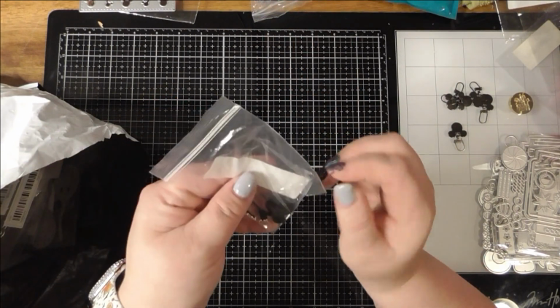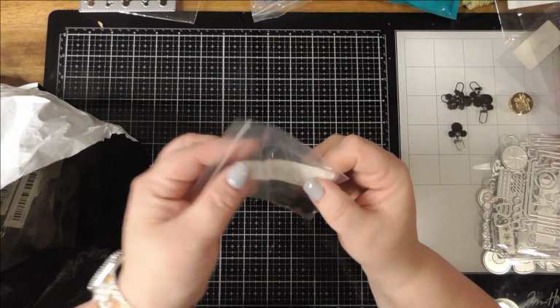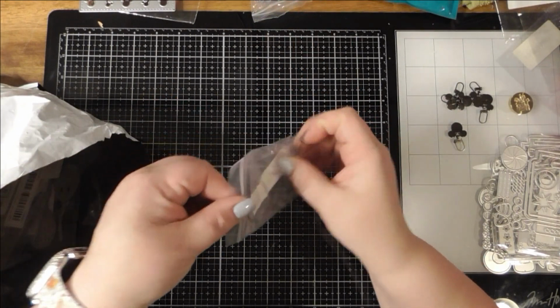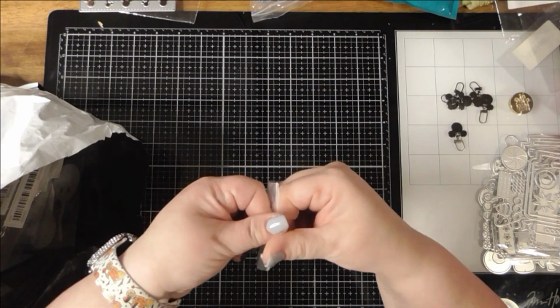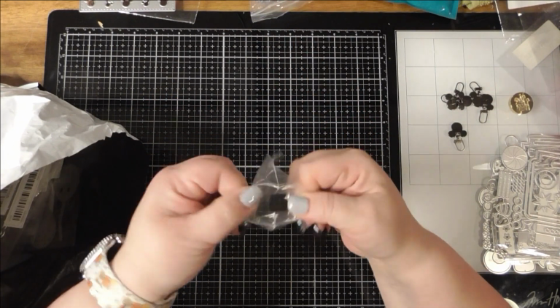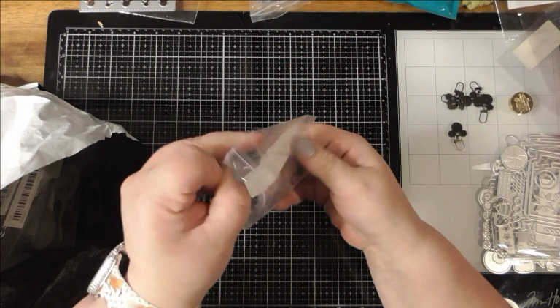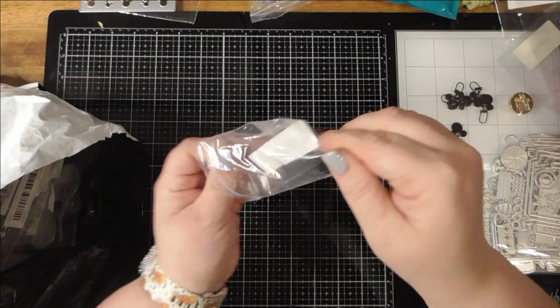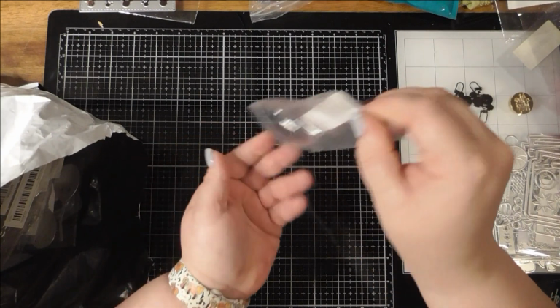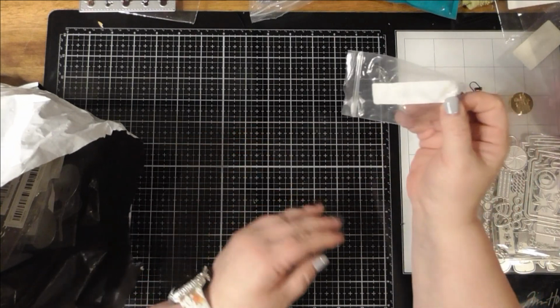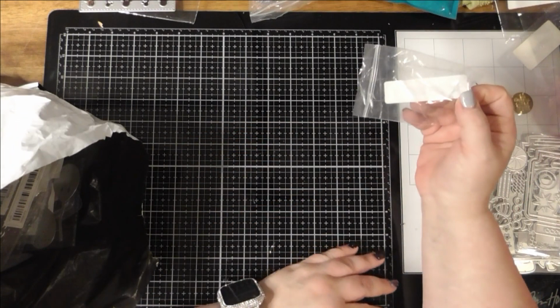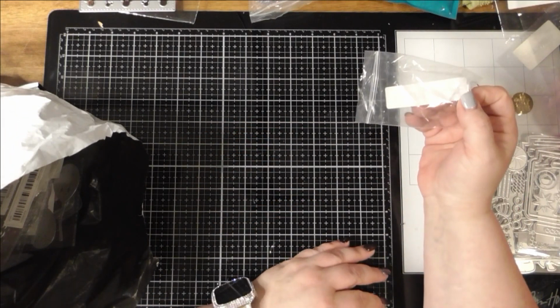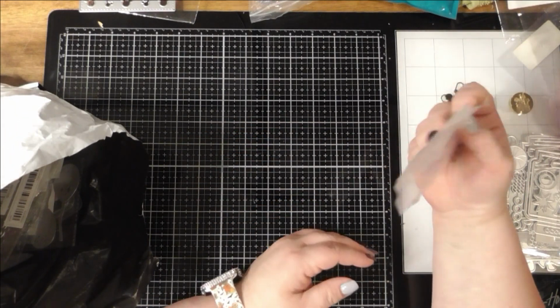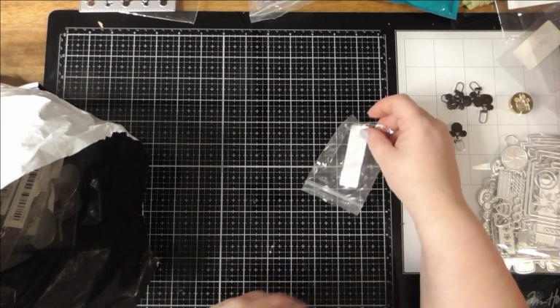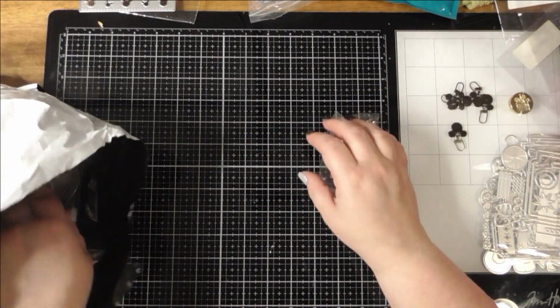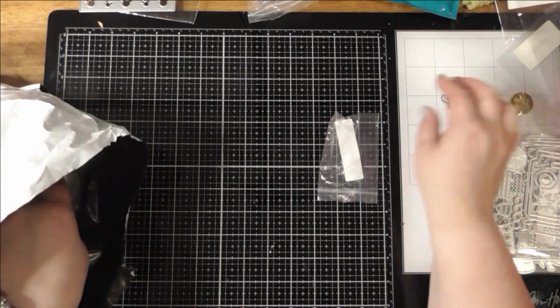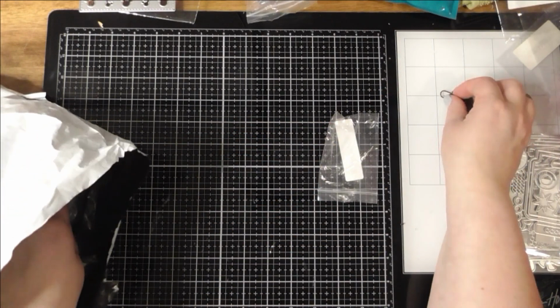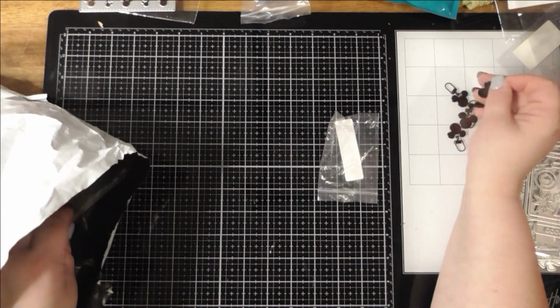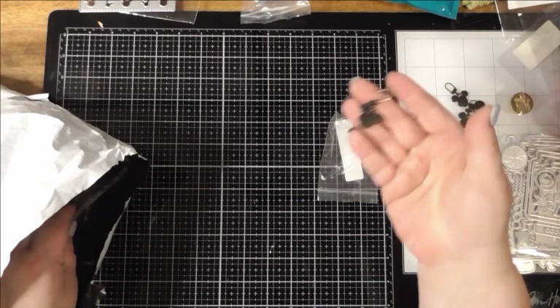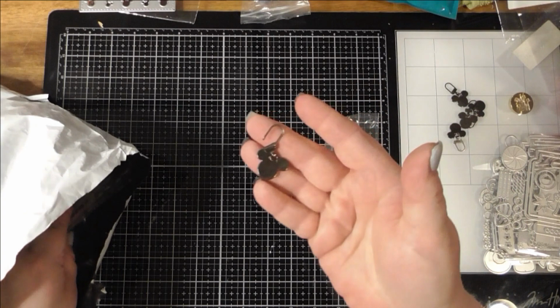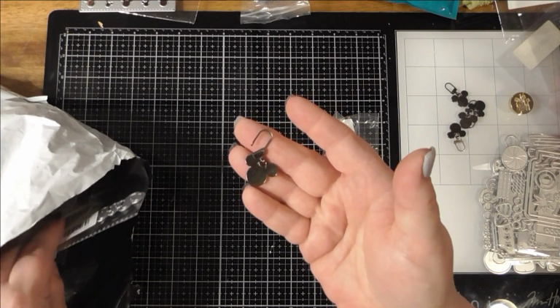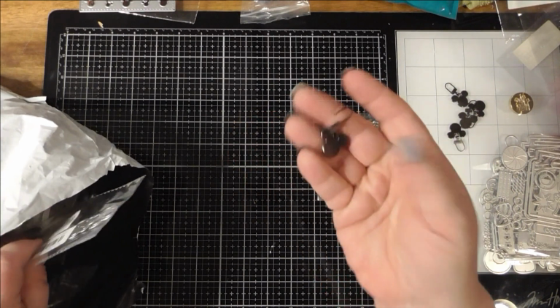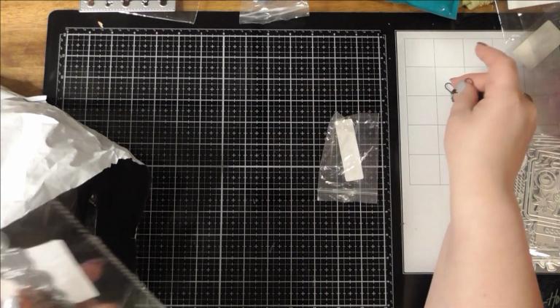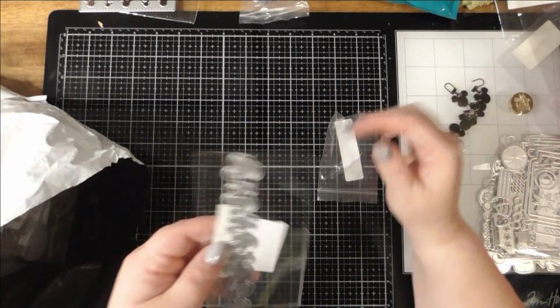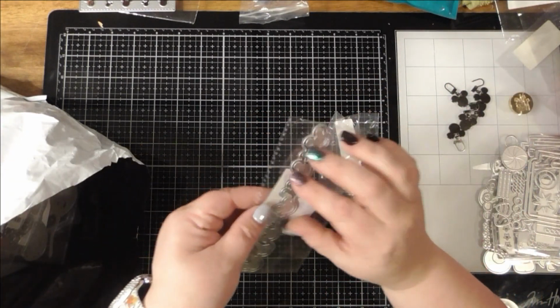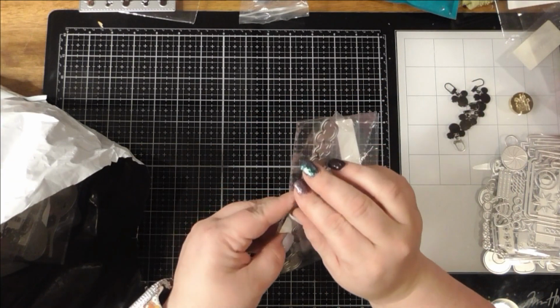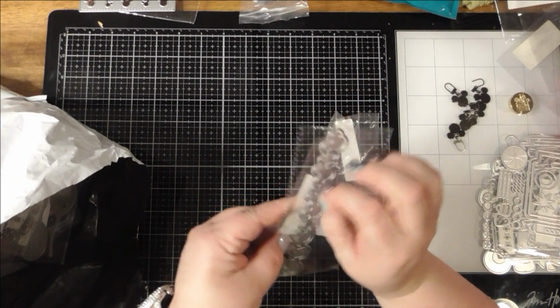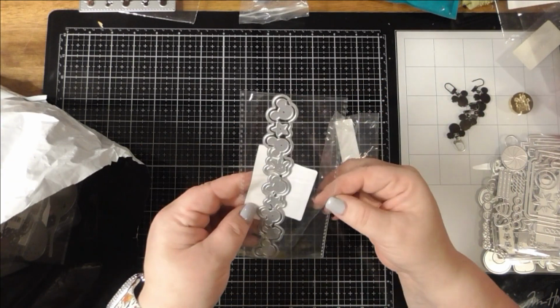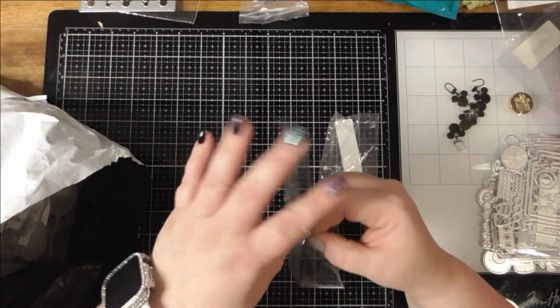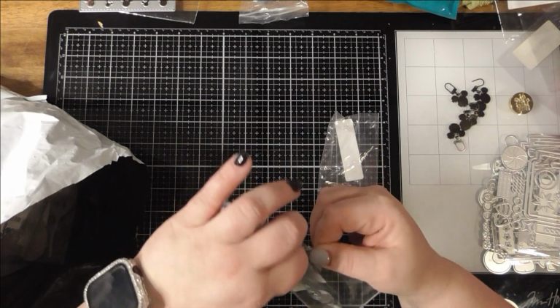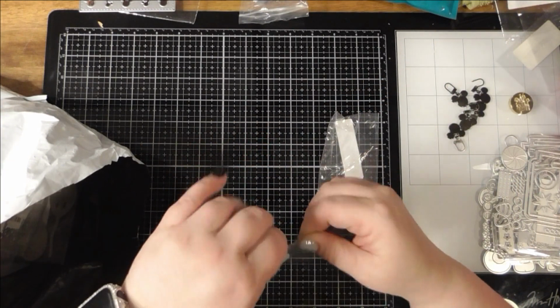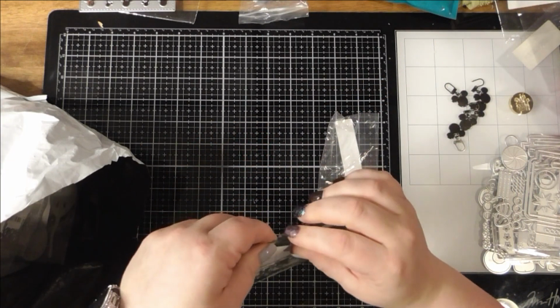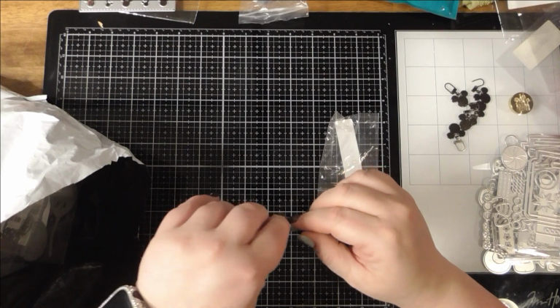This comes with the same thing I just showed you — I dropped it — so it's basically the same but a different color. I really like this one.